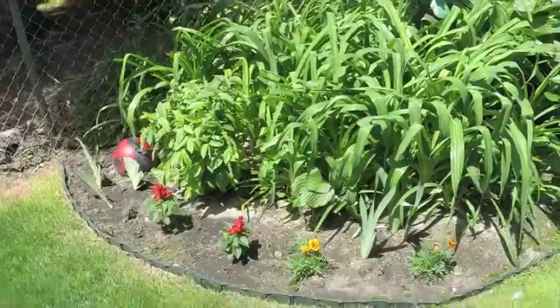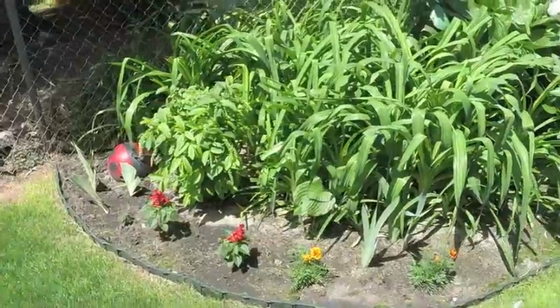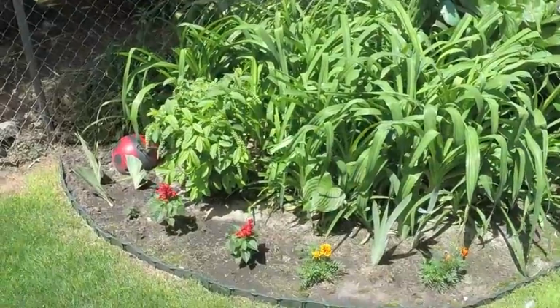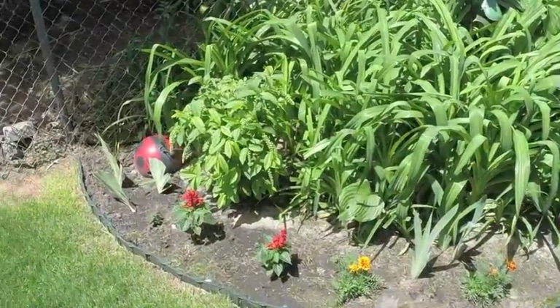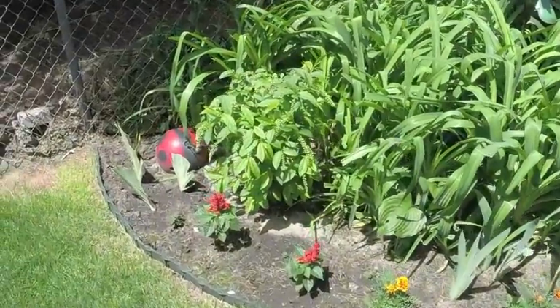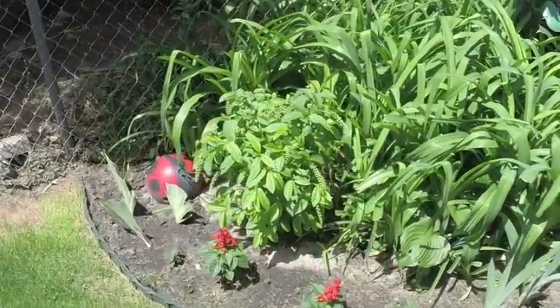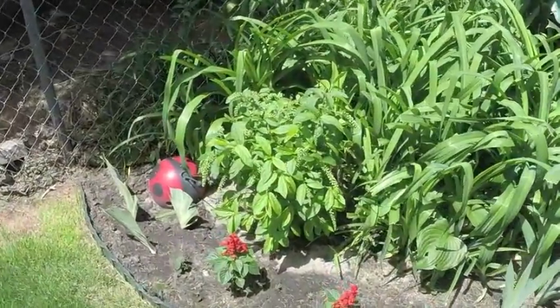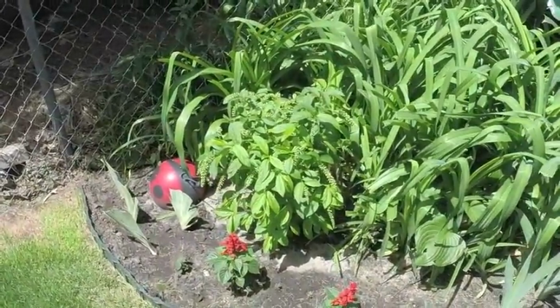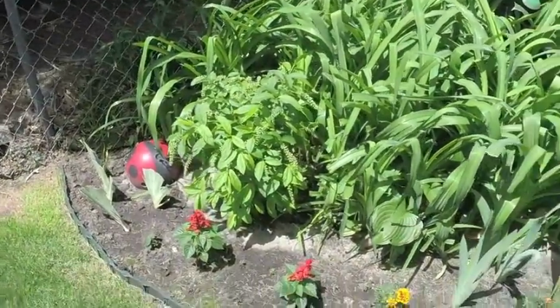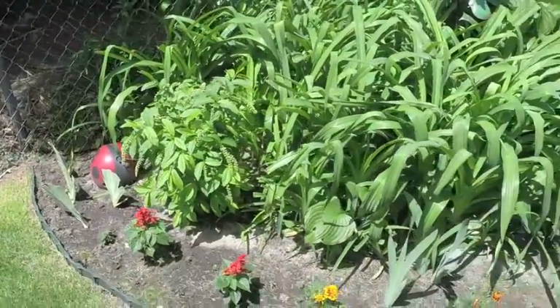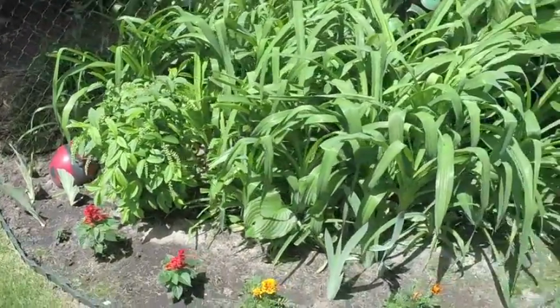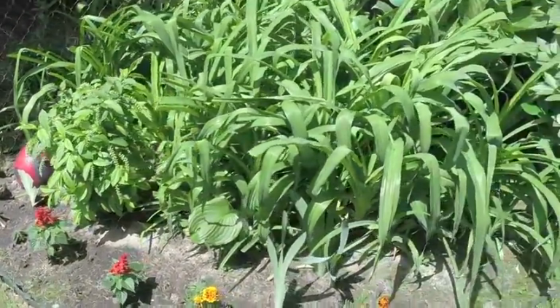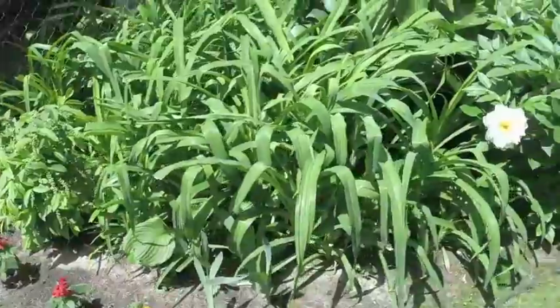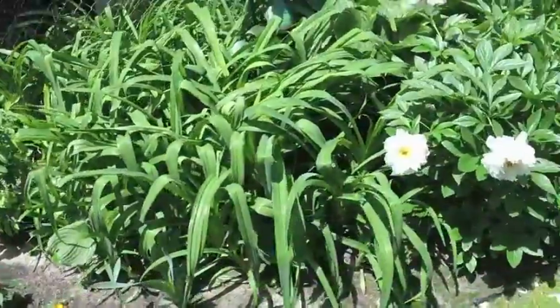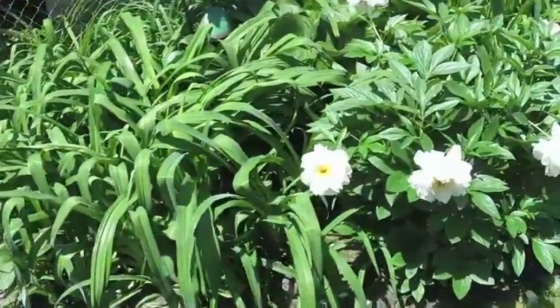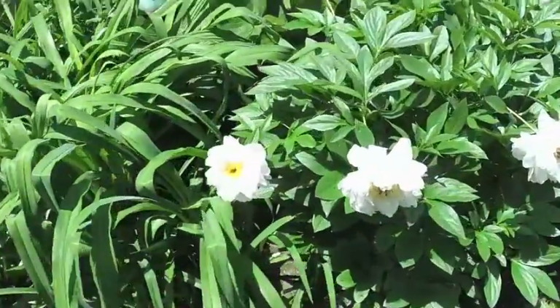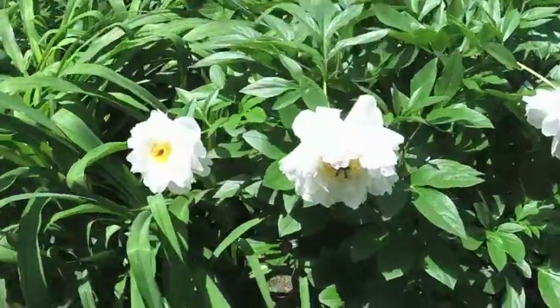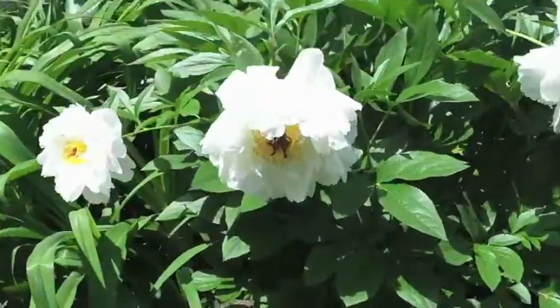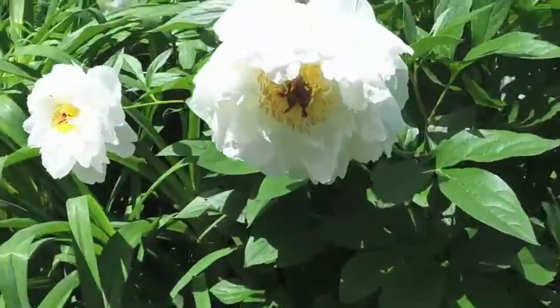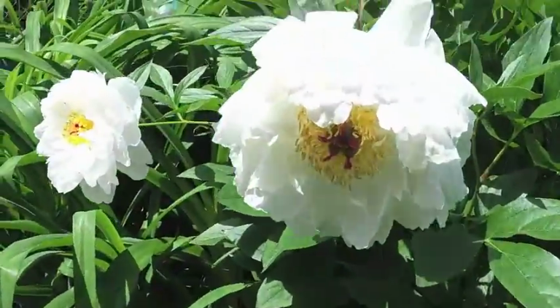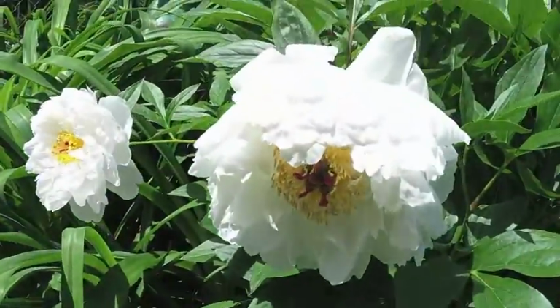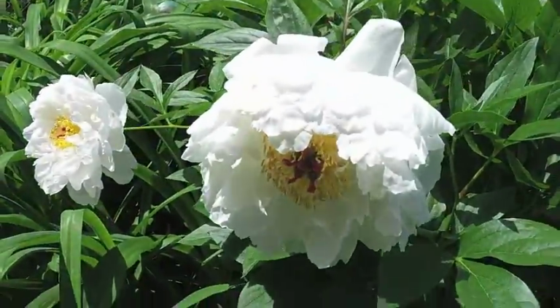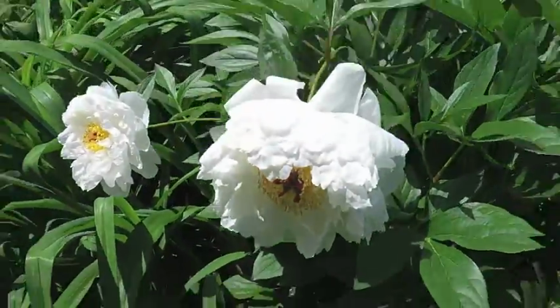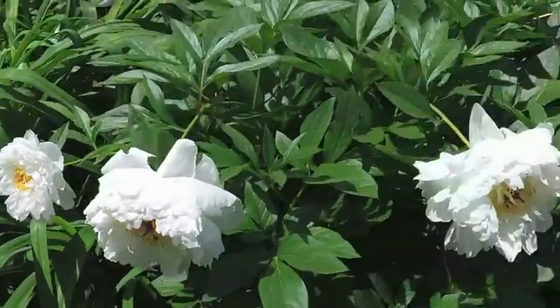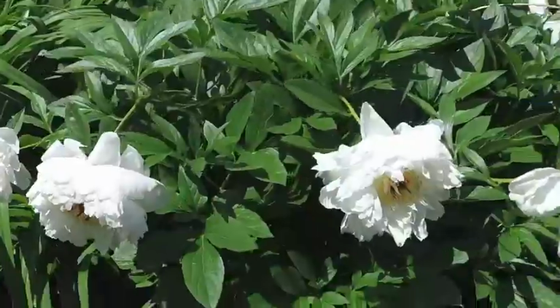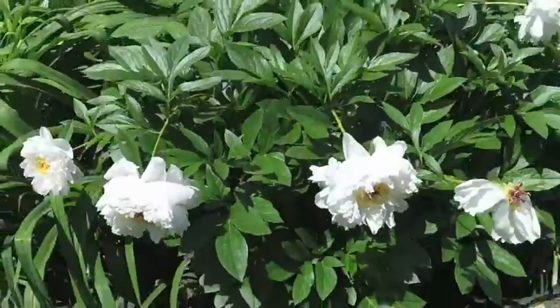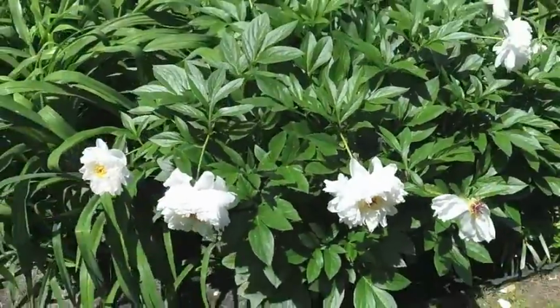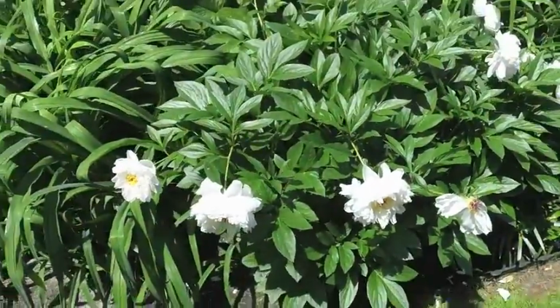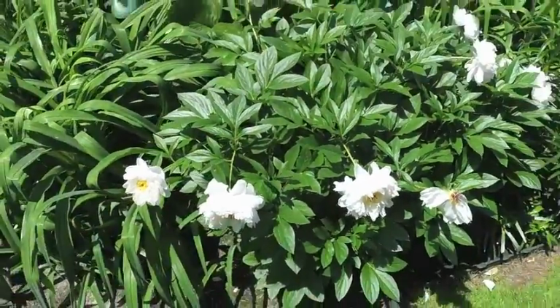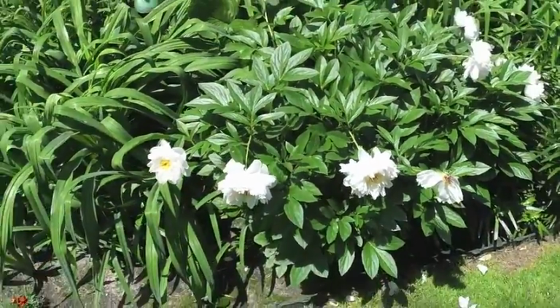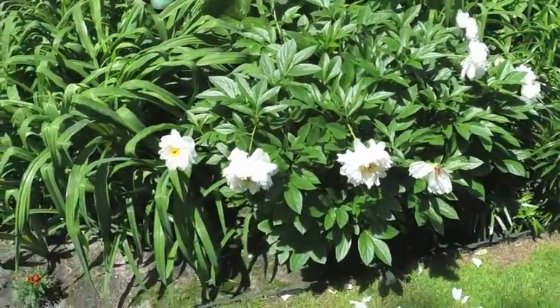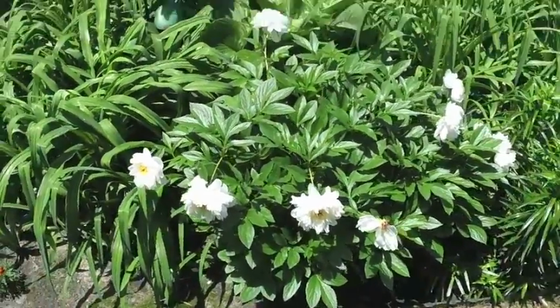A little video on some of the garden. Peonies are in full bloom, though they're starting to fizzle out.